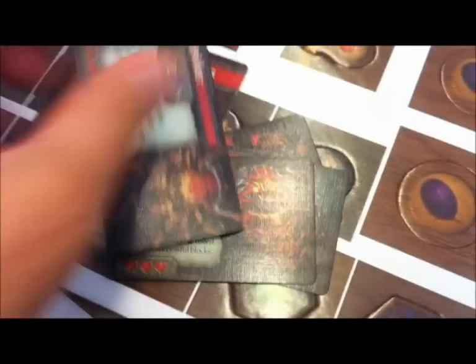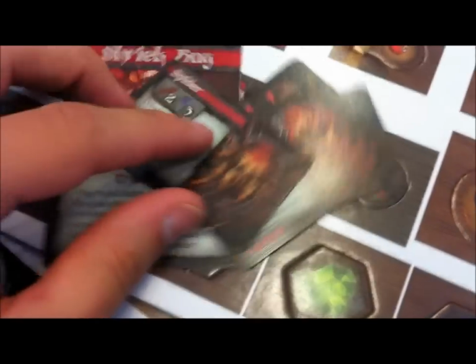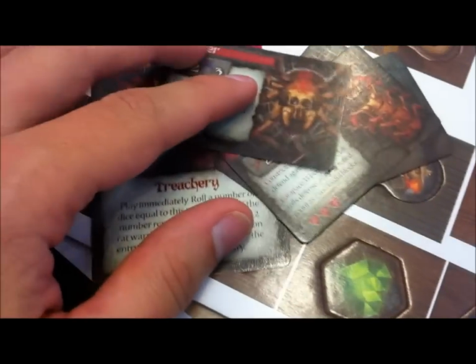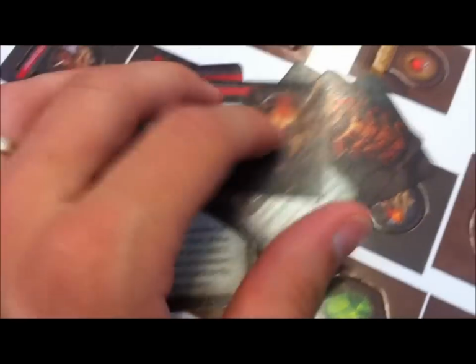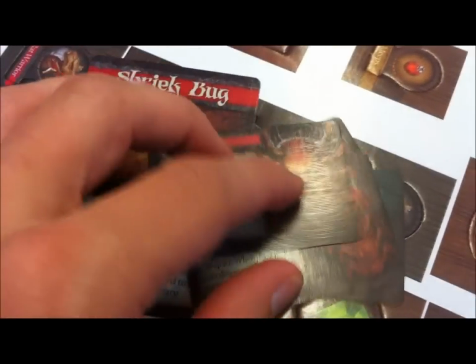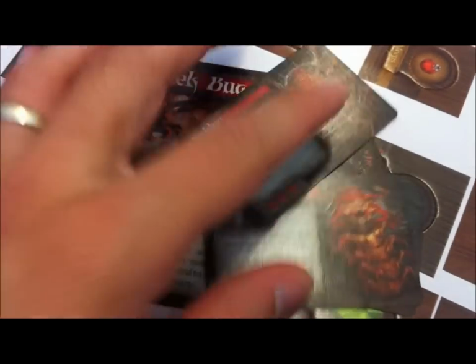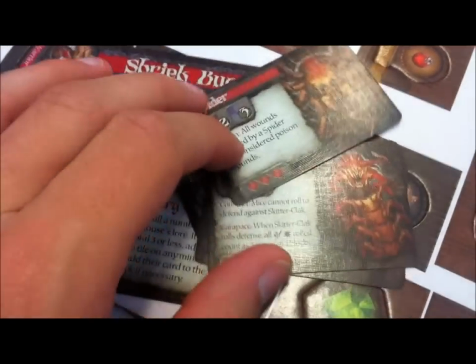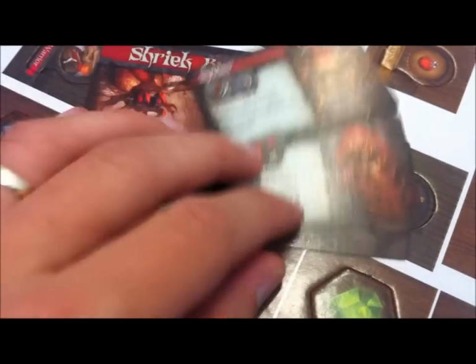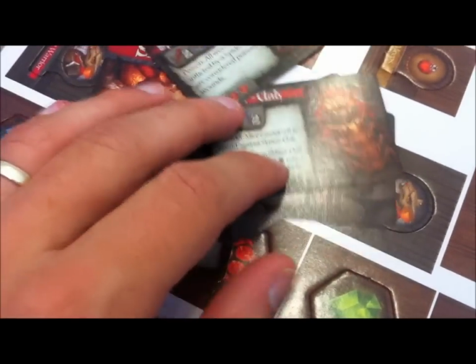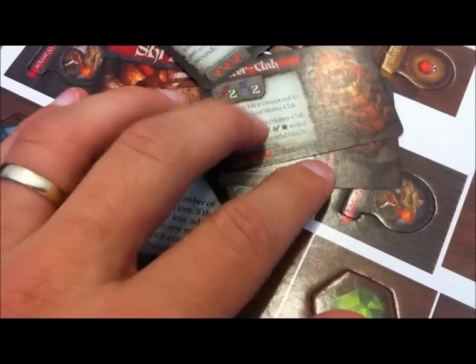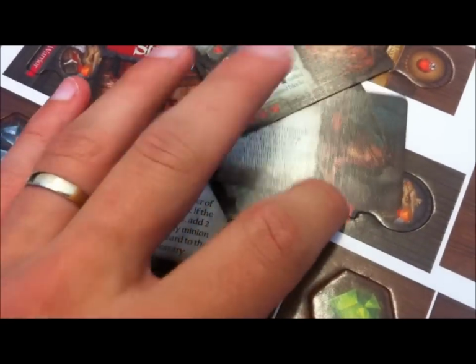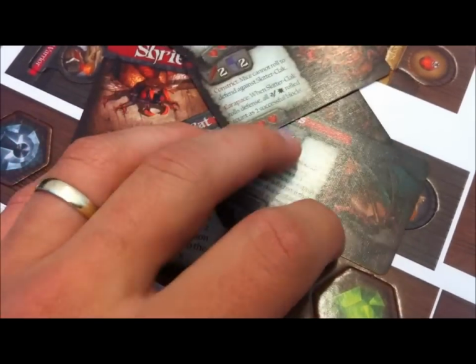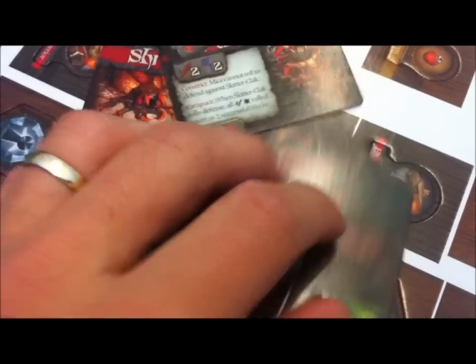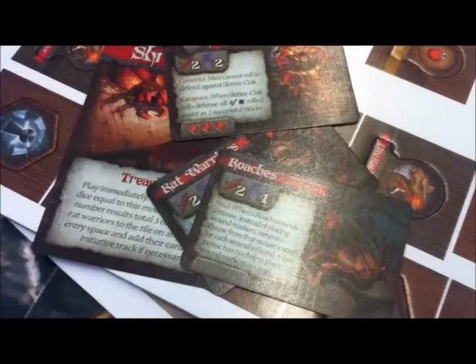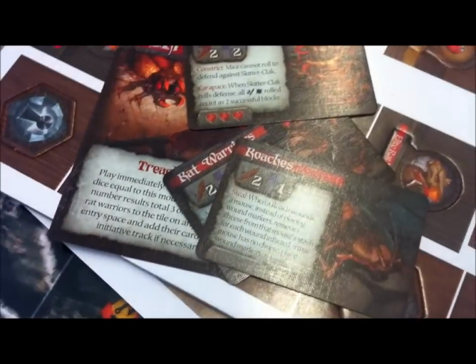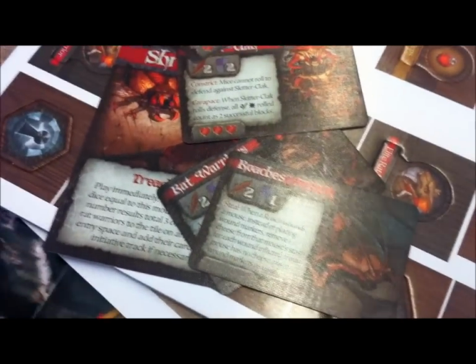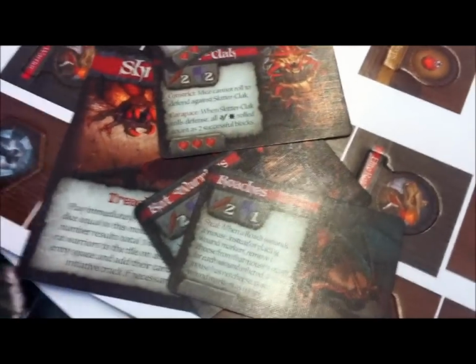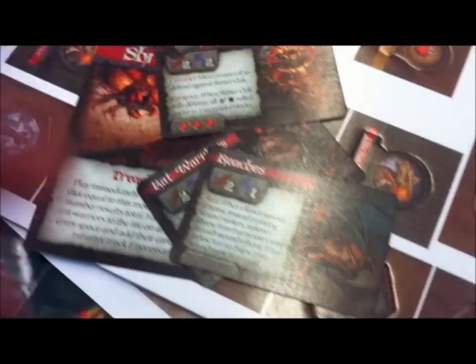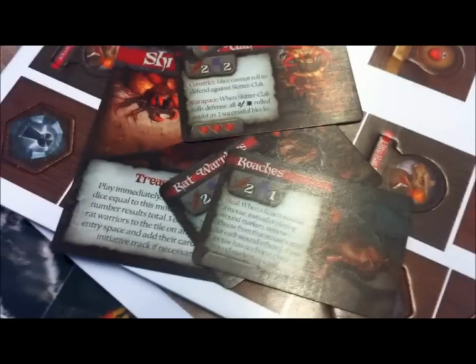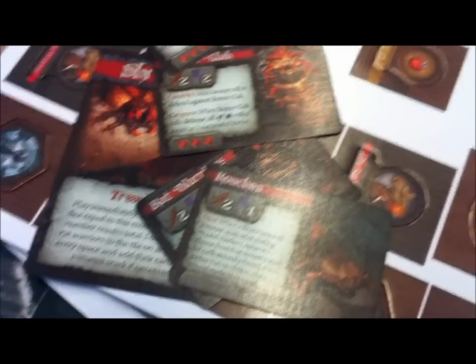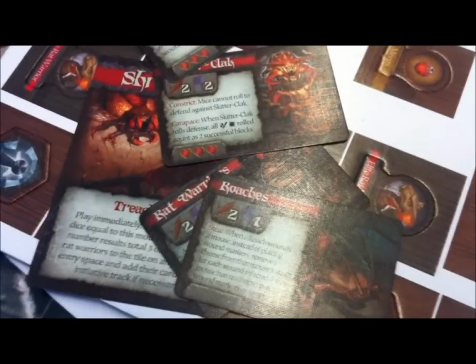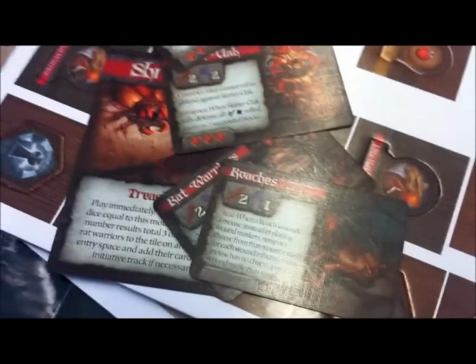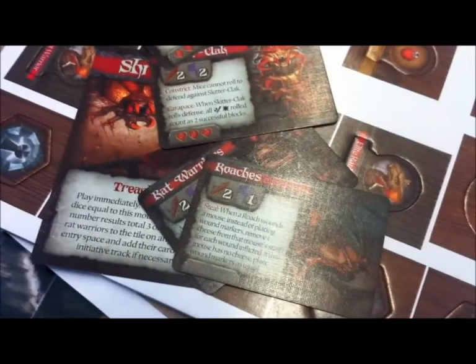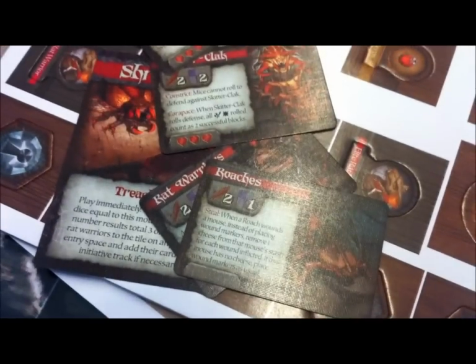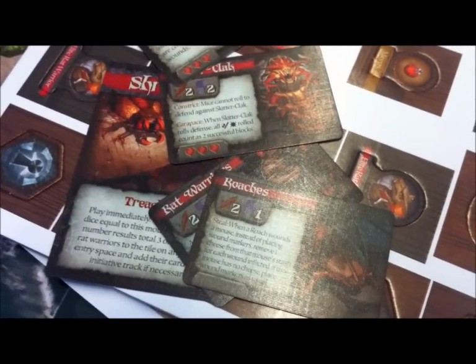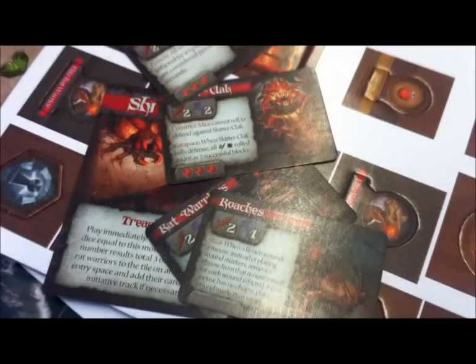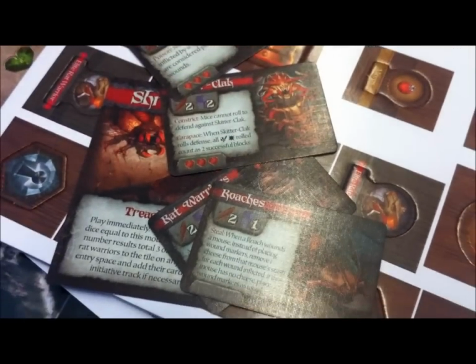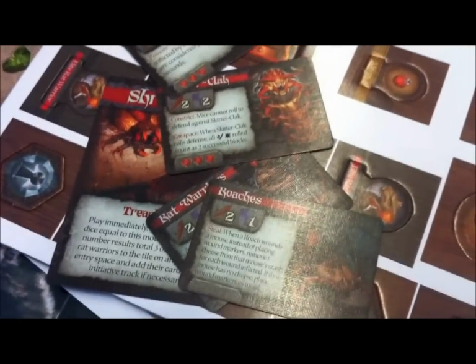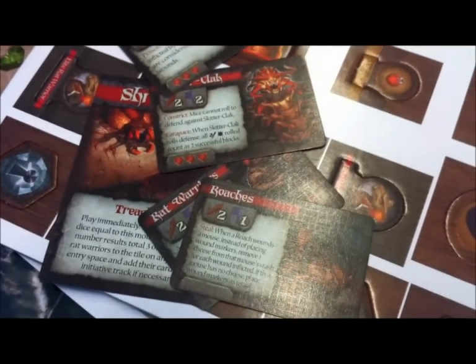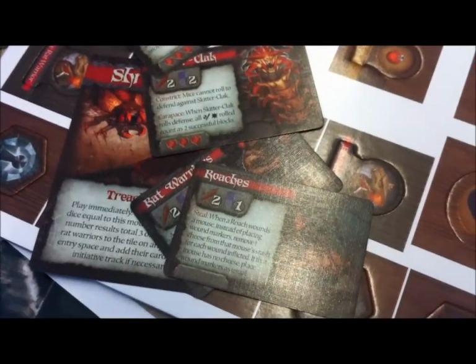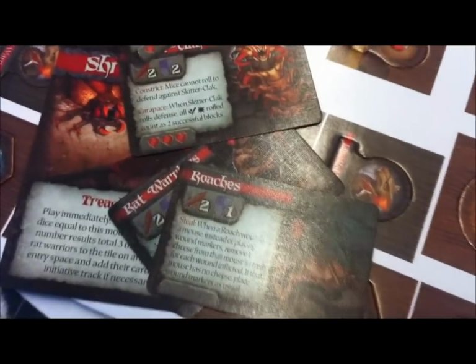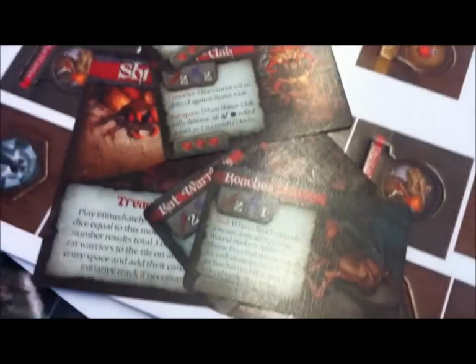Here are some initiative cards. Each minion type and each hero has an initiative card, and those go along the initiative track to determine in what order things are going to take their turn.